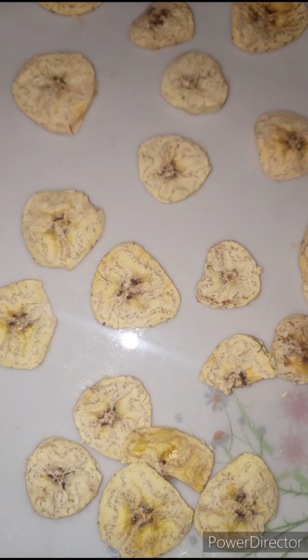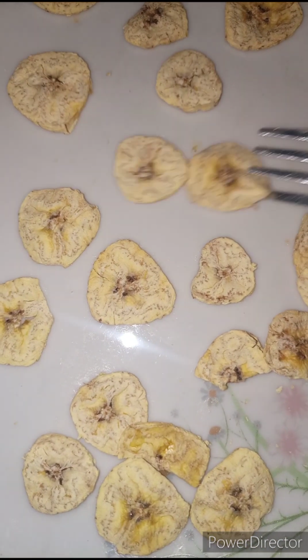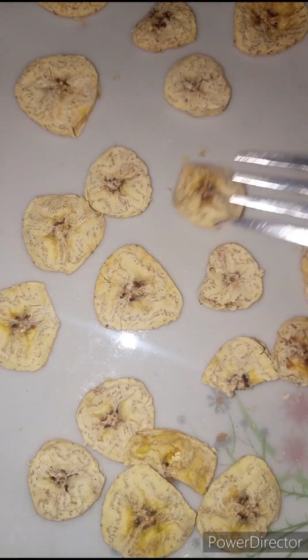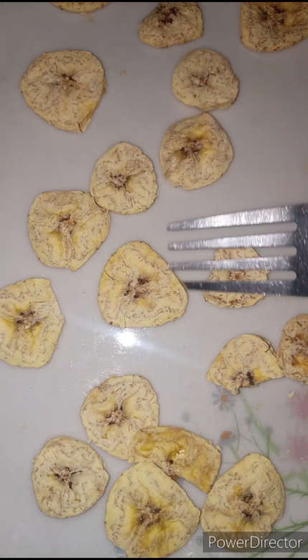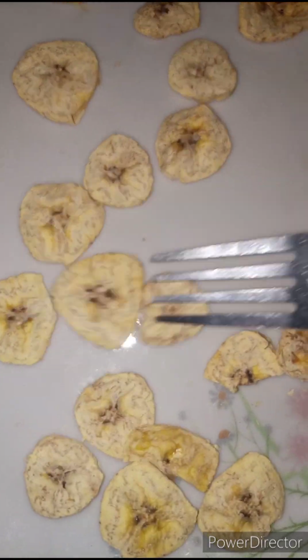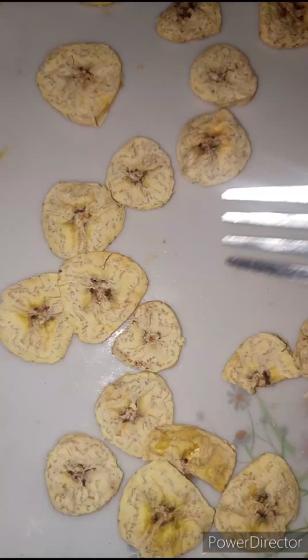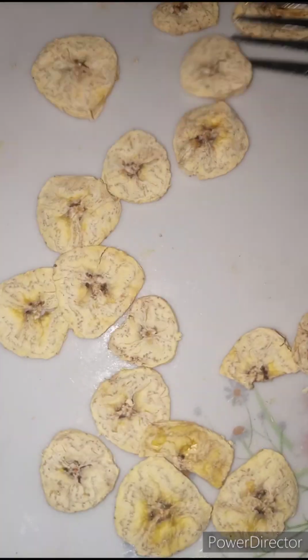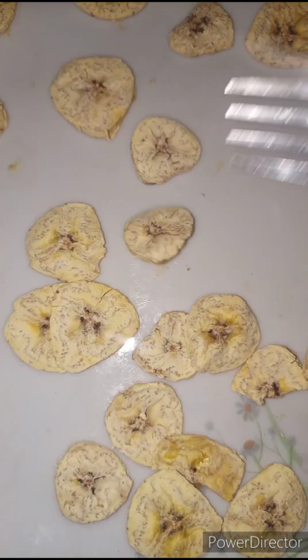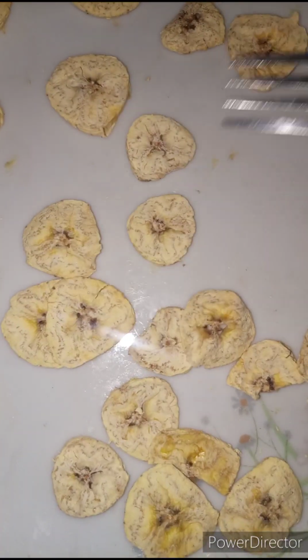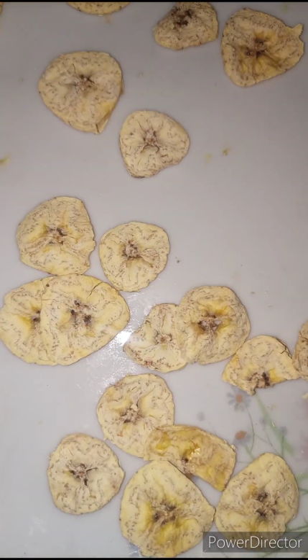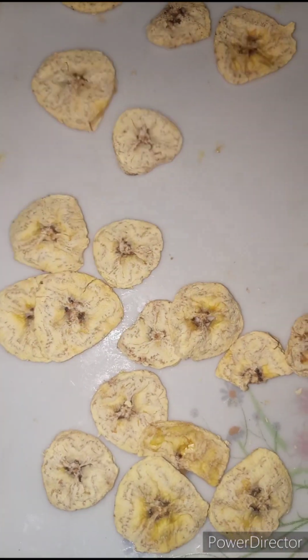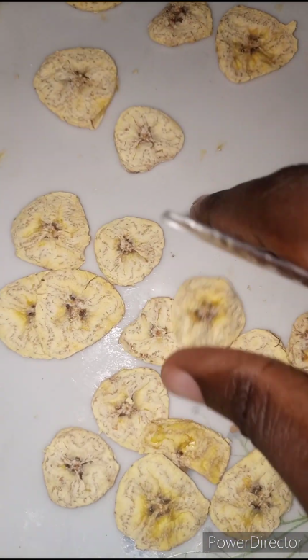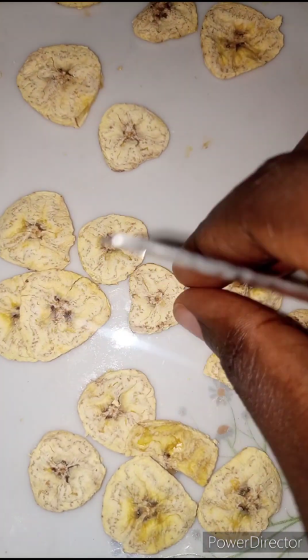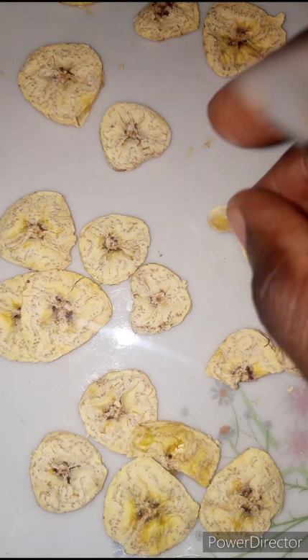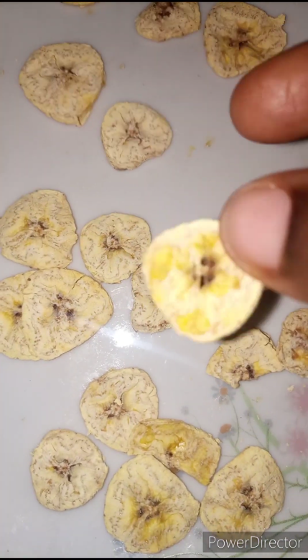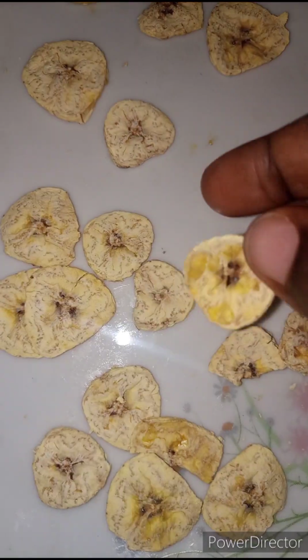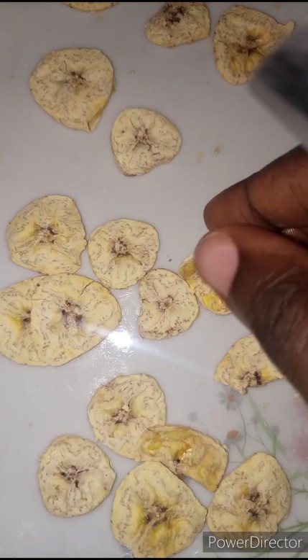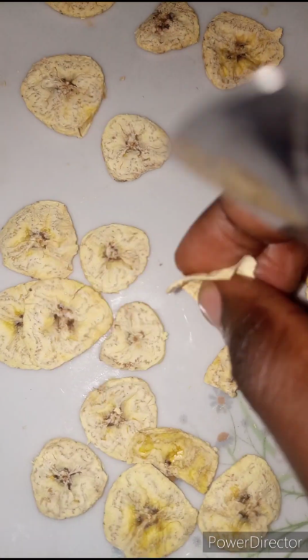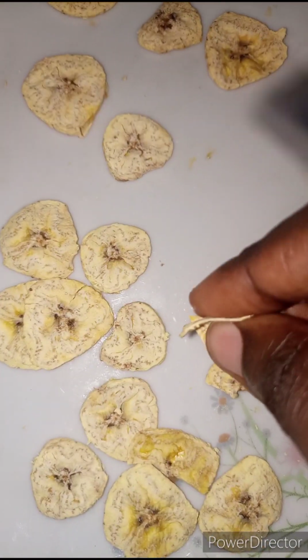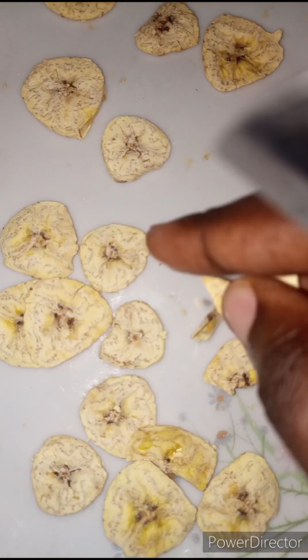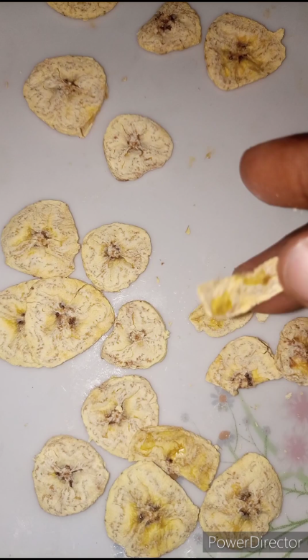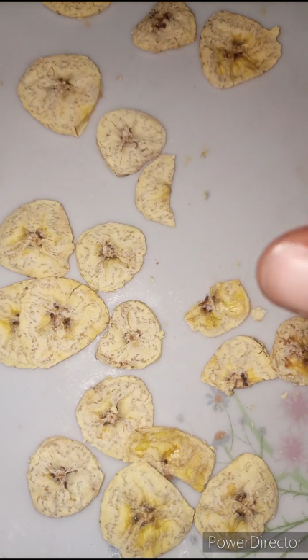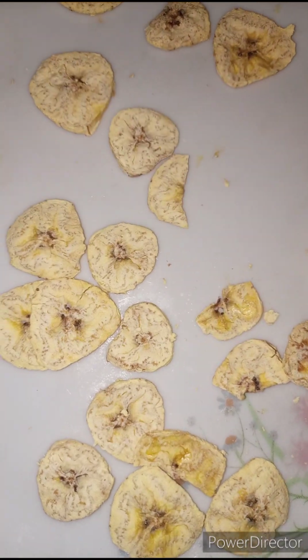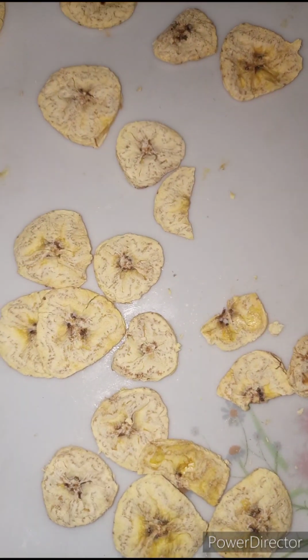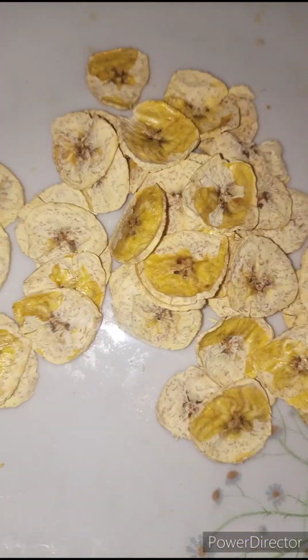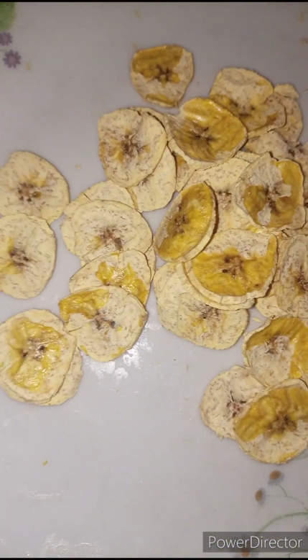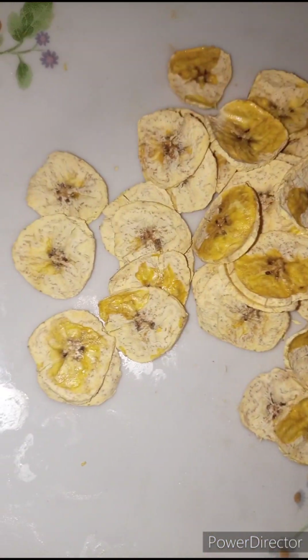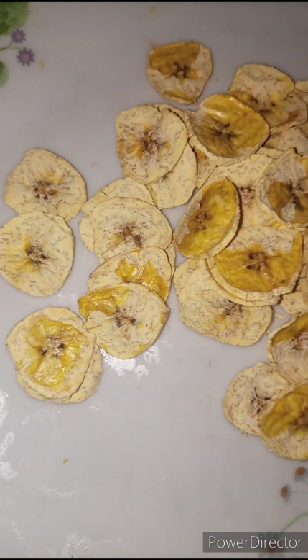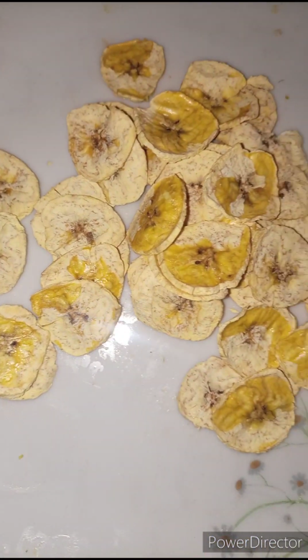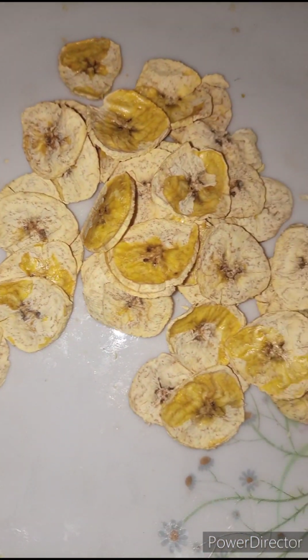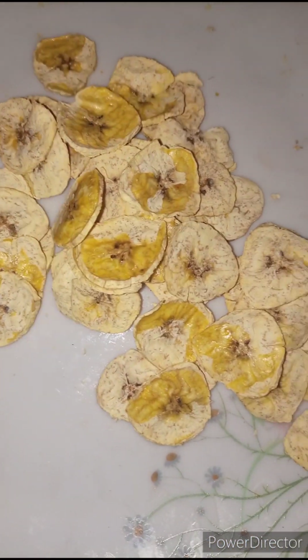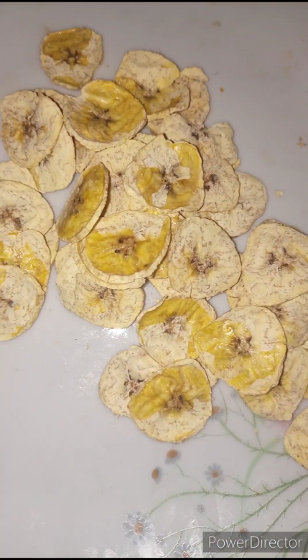Our second batch is ready. Please do not defrost for more than 20 minutes — you don't want it to burn.